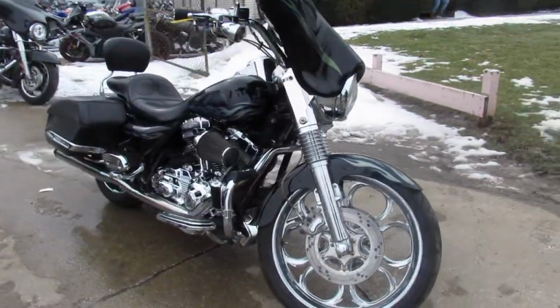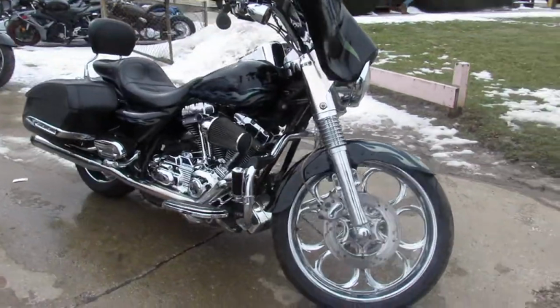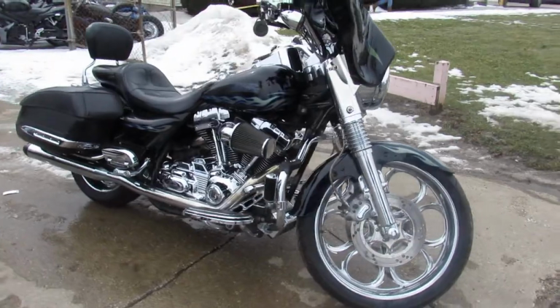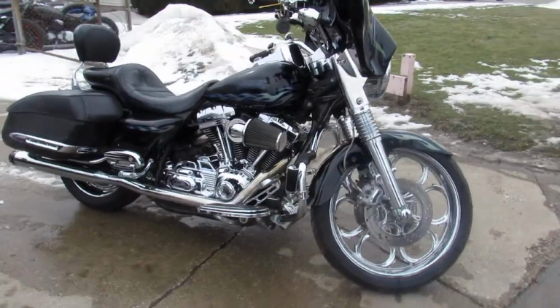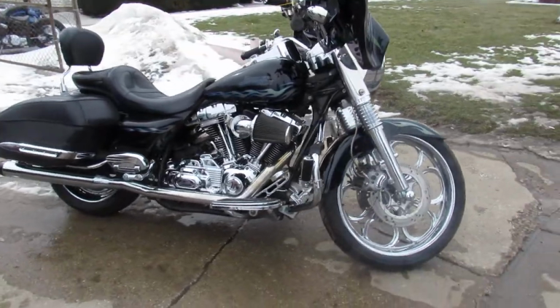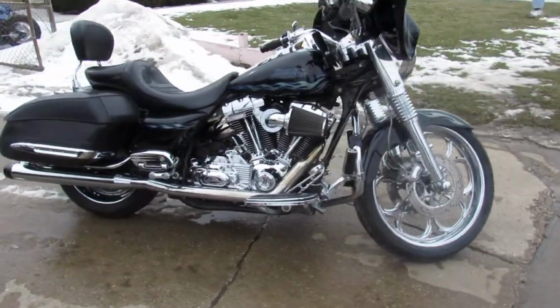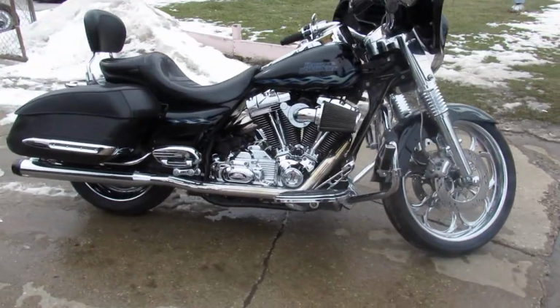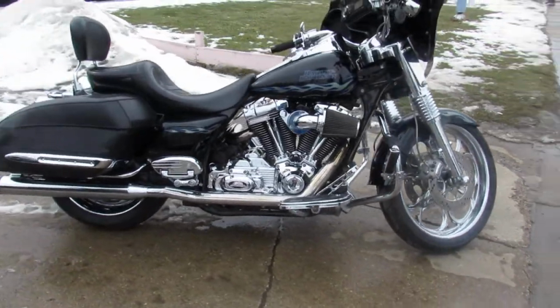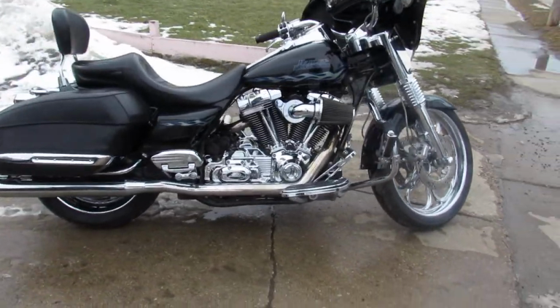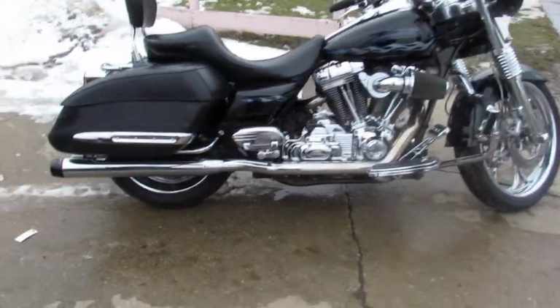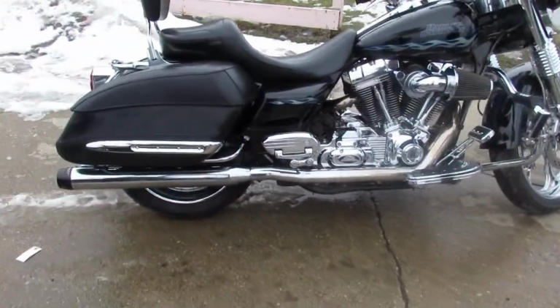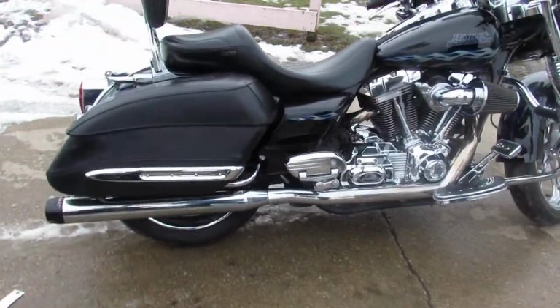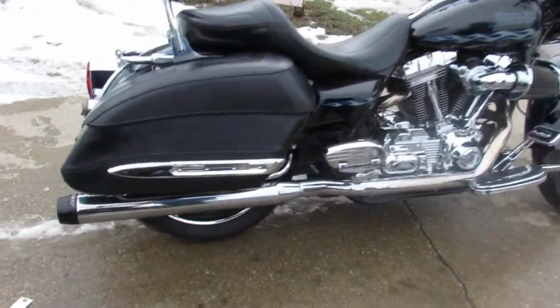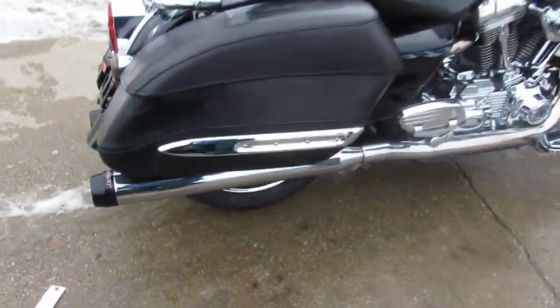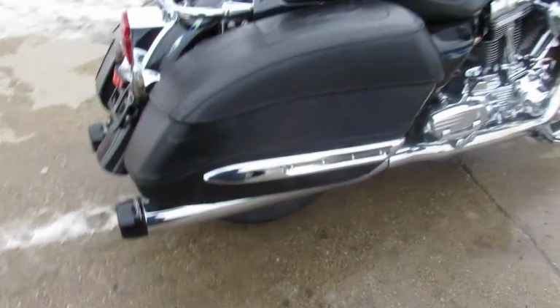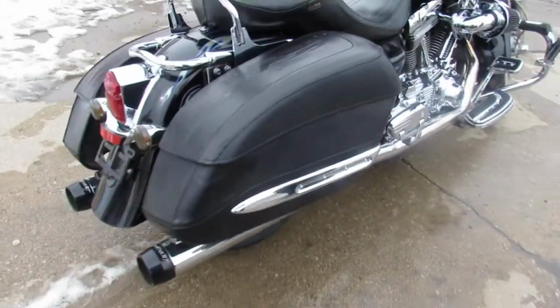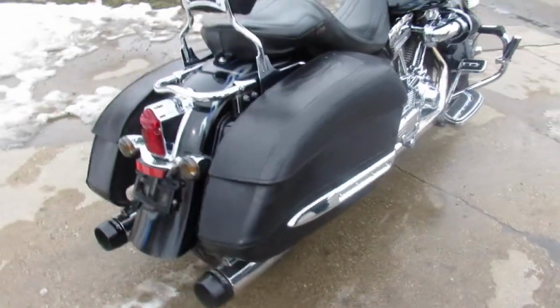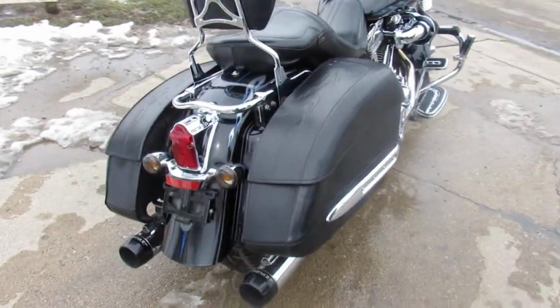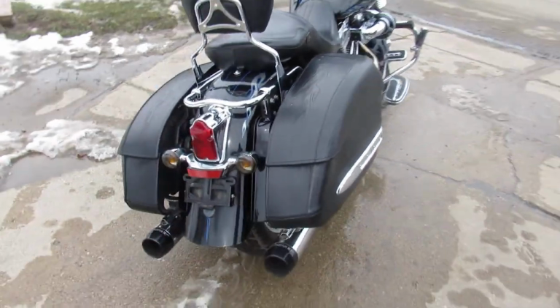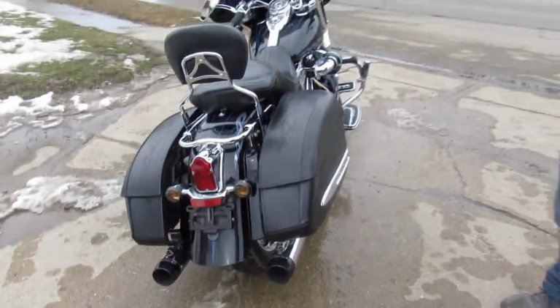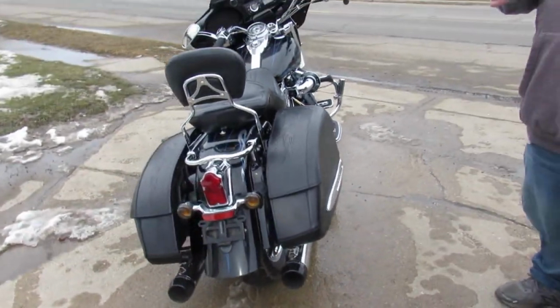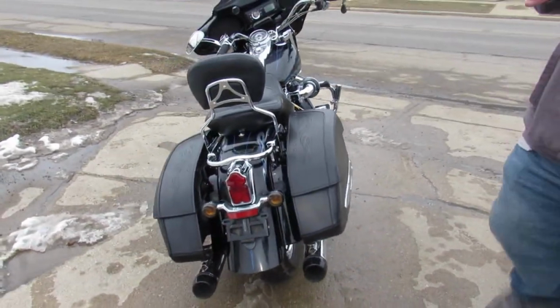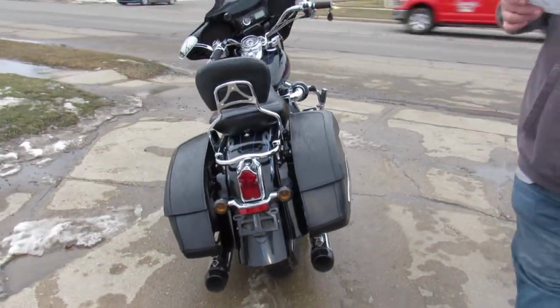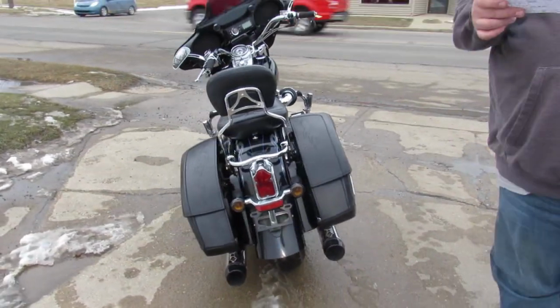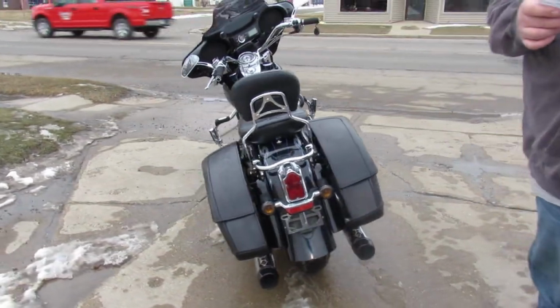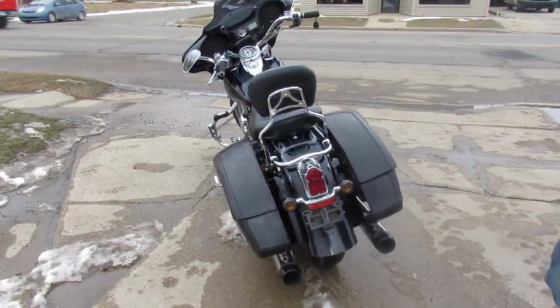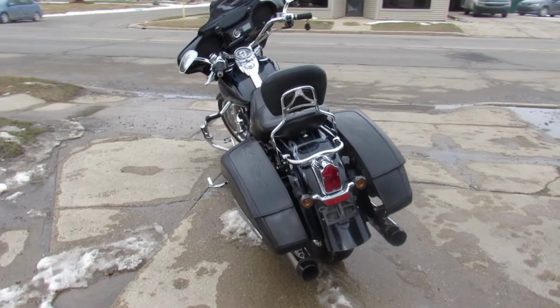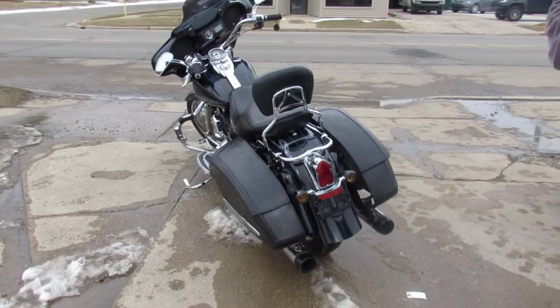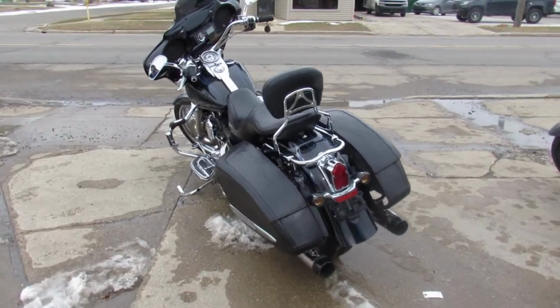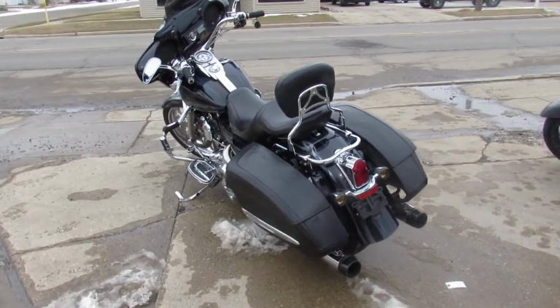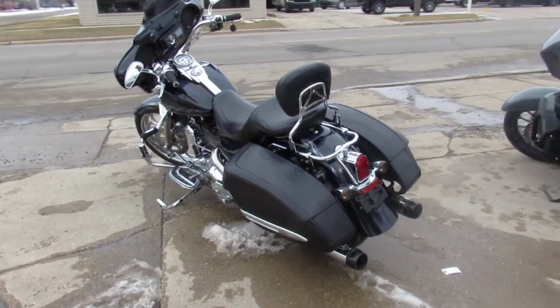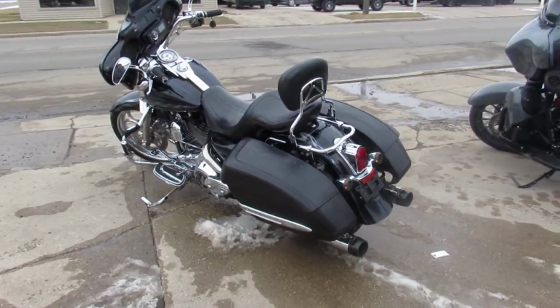This one's a 2007 Screaming Eagle Road King, 110 cubic inch motor that runs strong, sharp Road King in the hard to find black ice paint. It's got chrome wheels, chrome front end, the batwing fairing, Bluetooth radio.